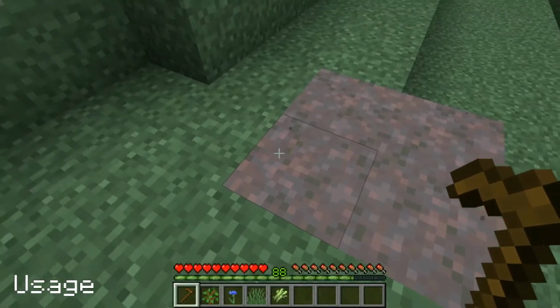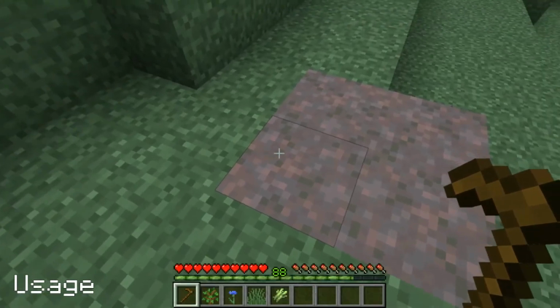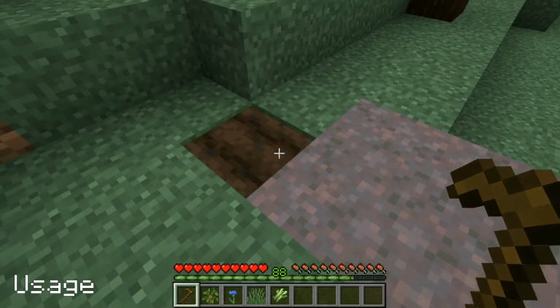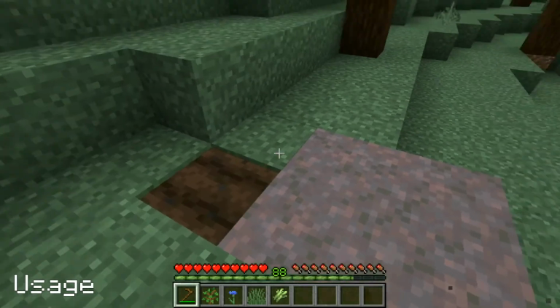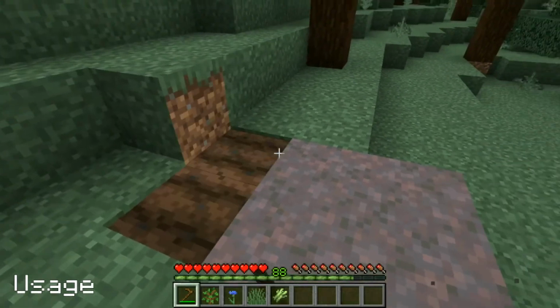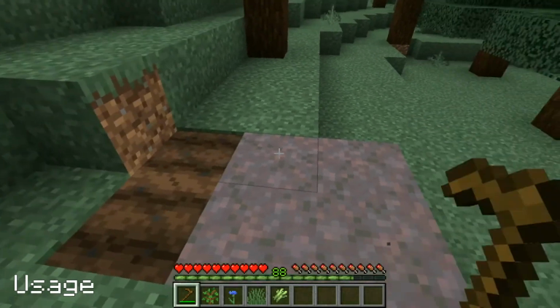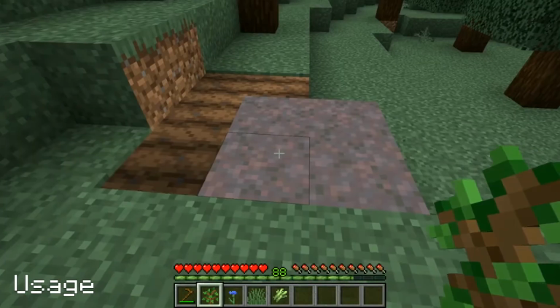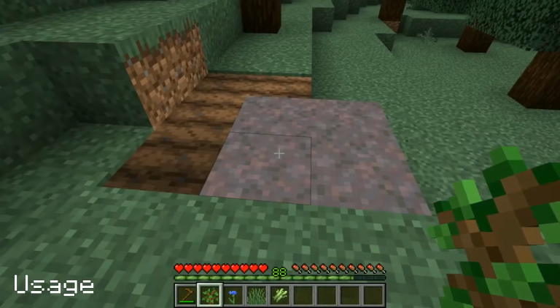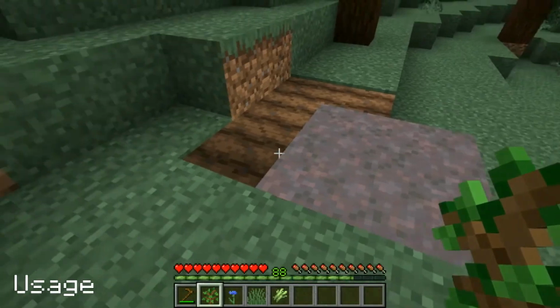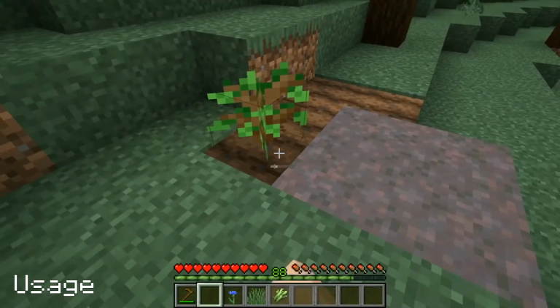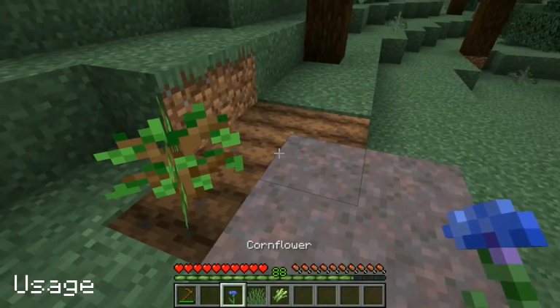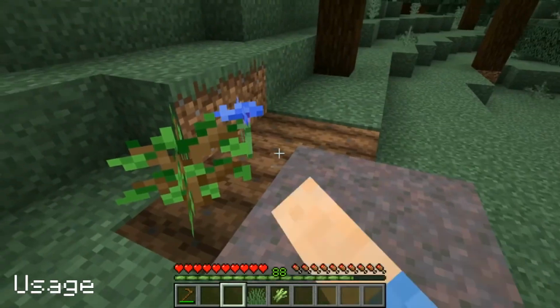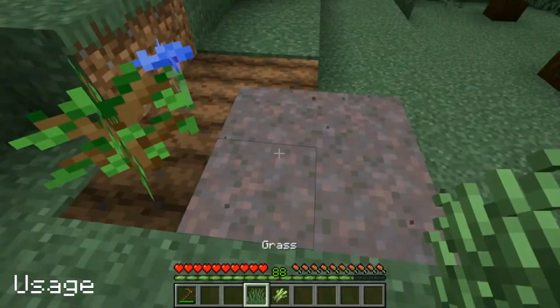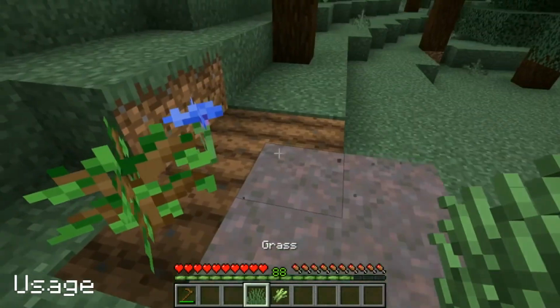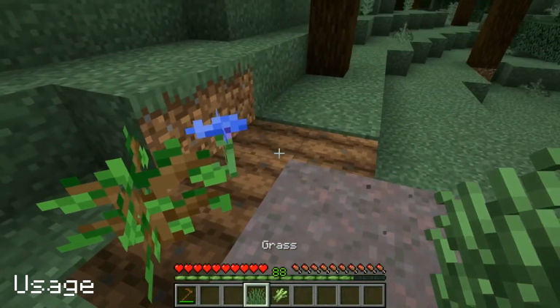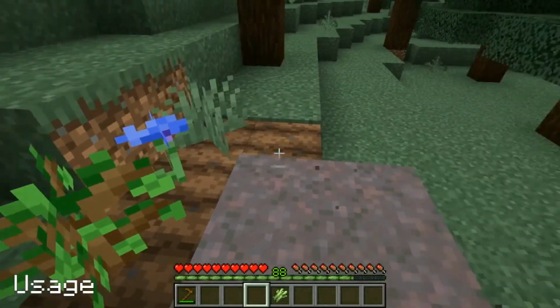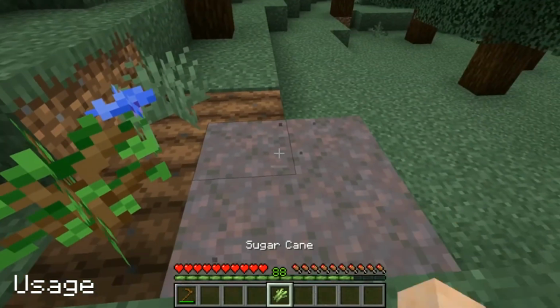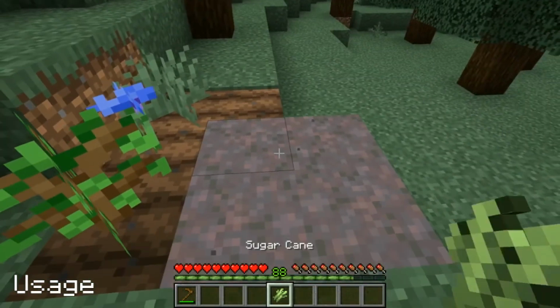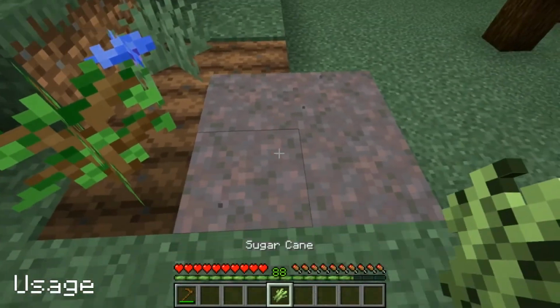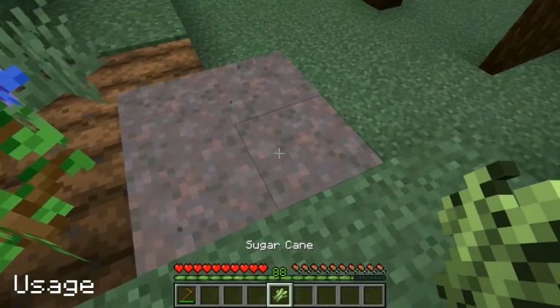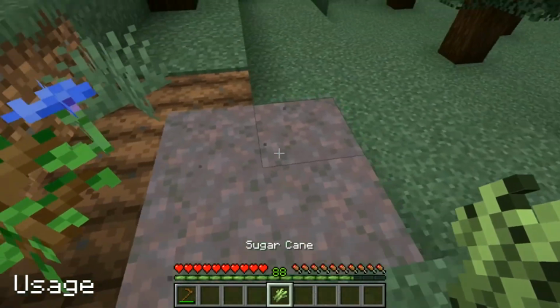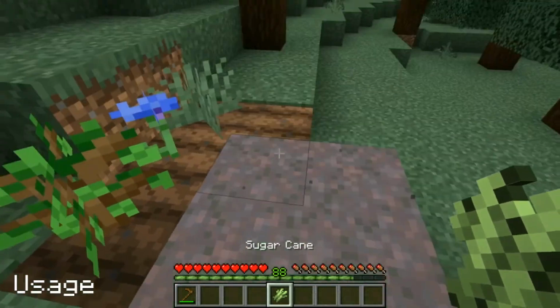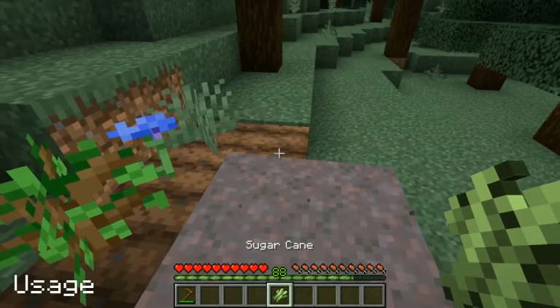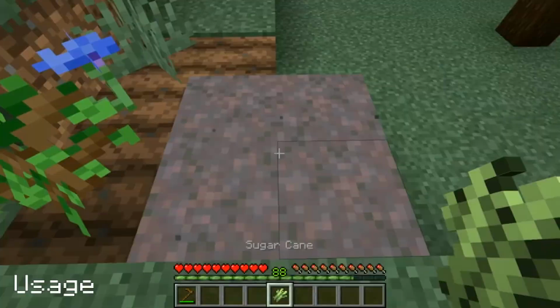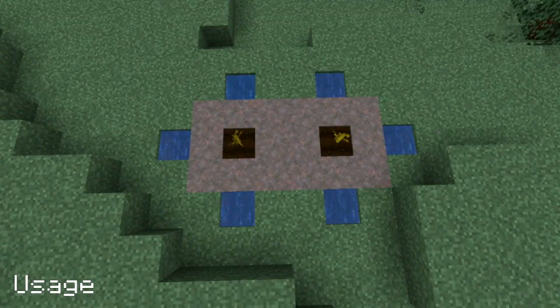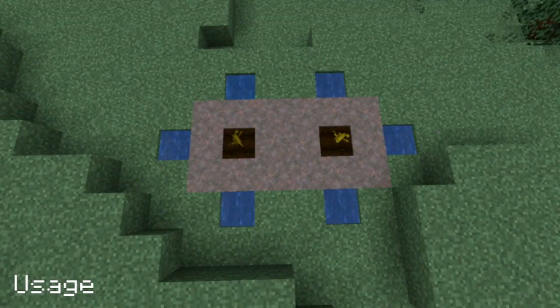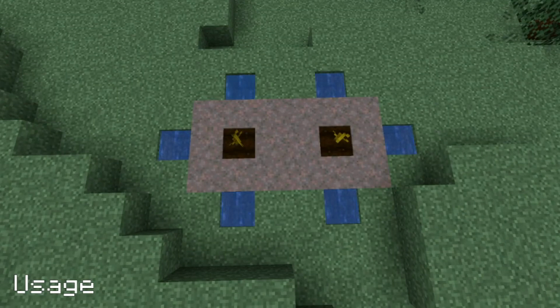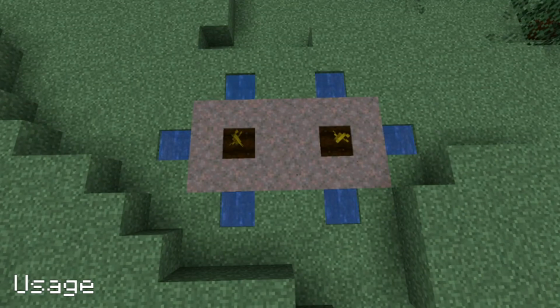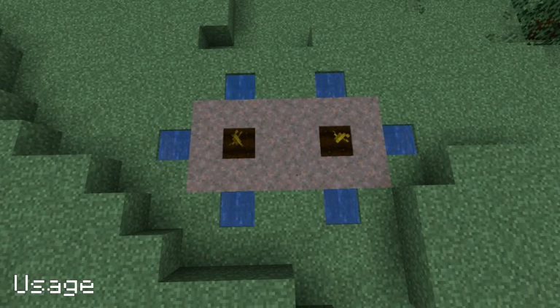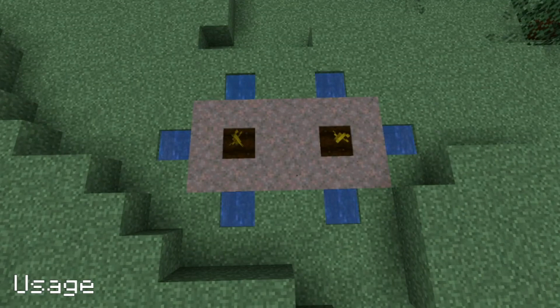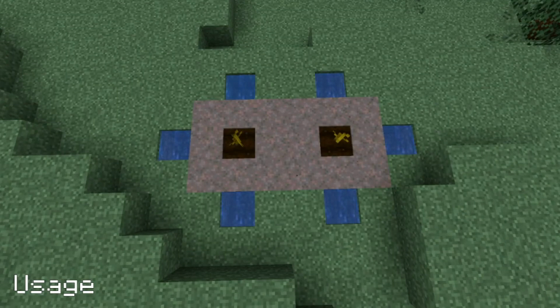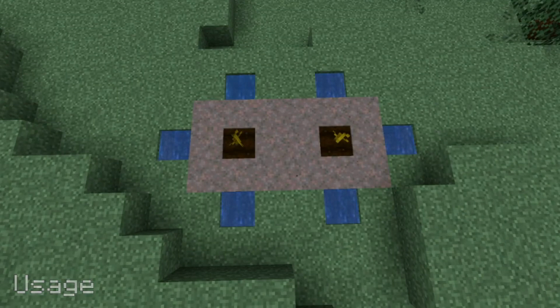Mycelium can't be hoed, nor can saplings, flowers, grass, or sugar cane be placed on it. Pumpkins and melons also won't grow on it.